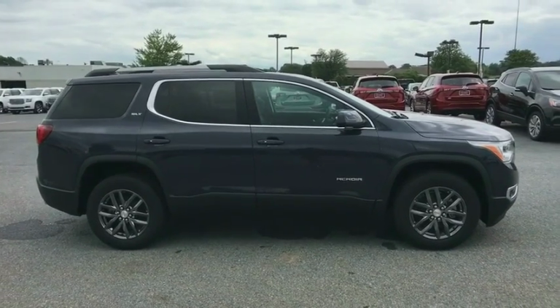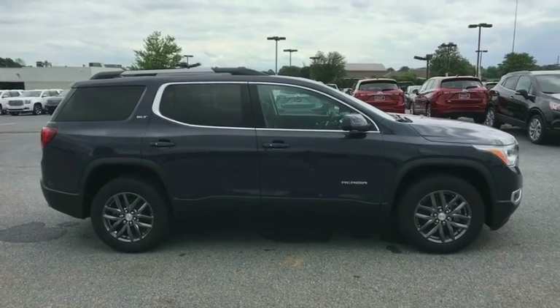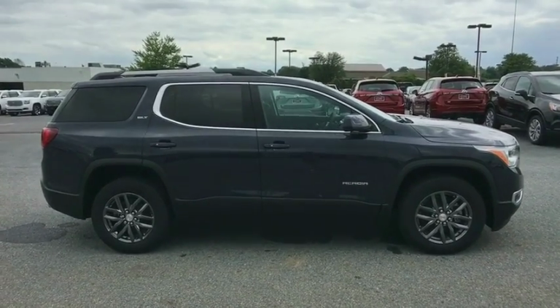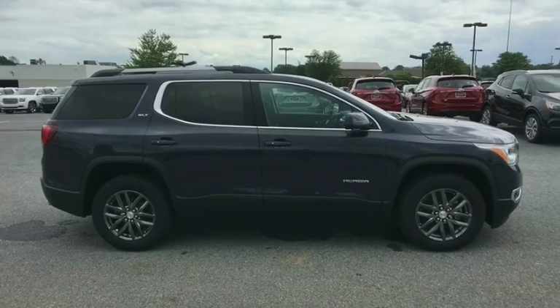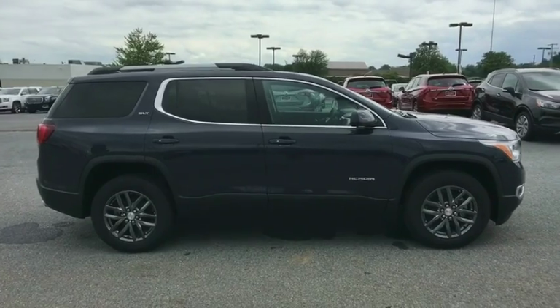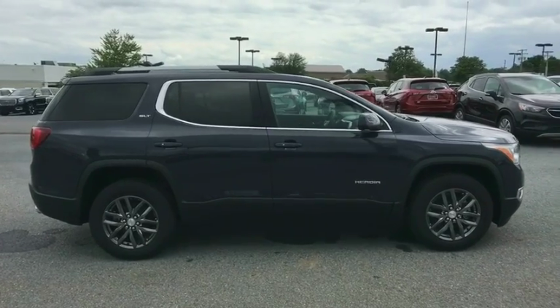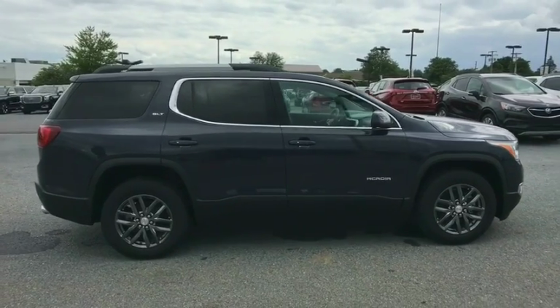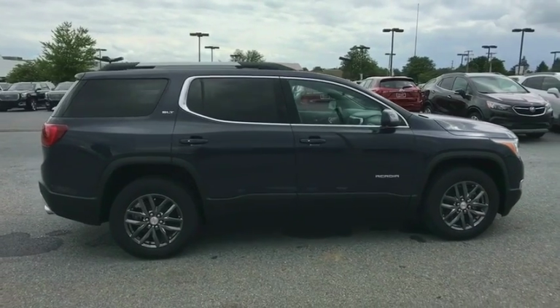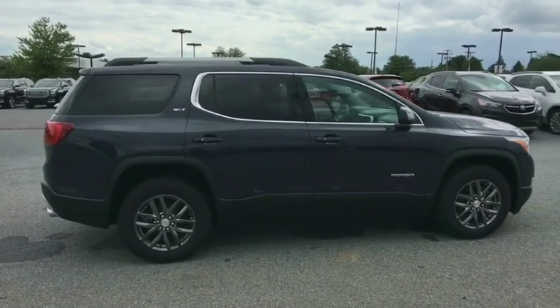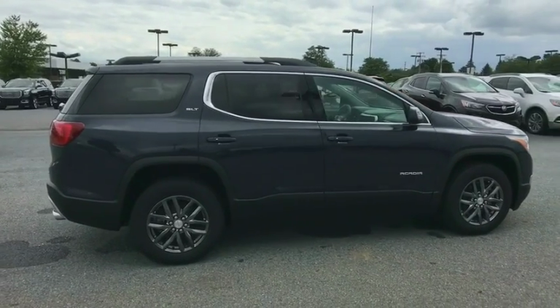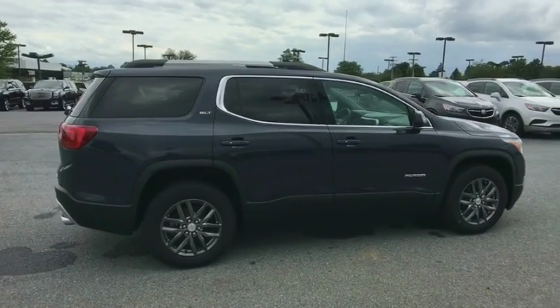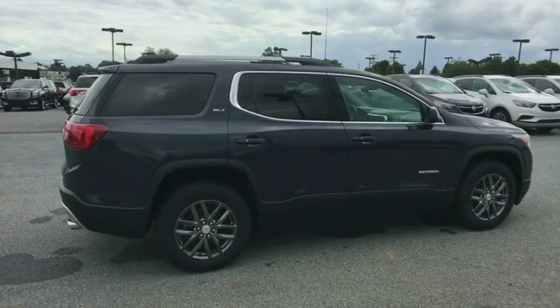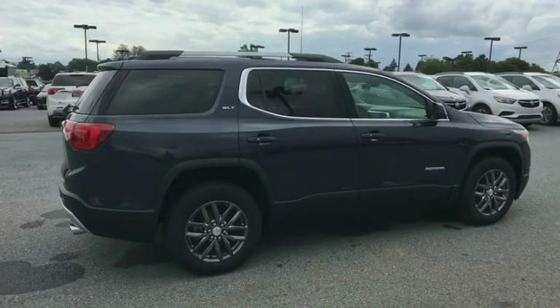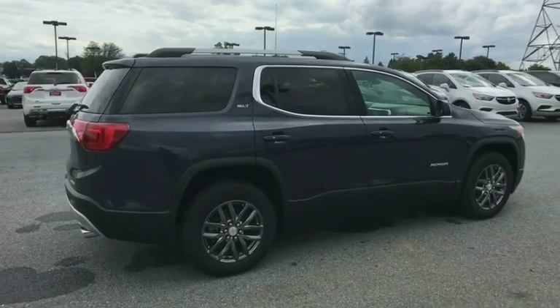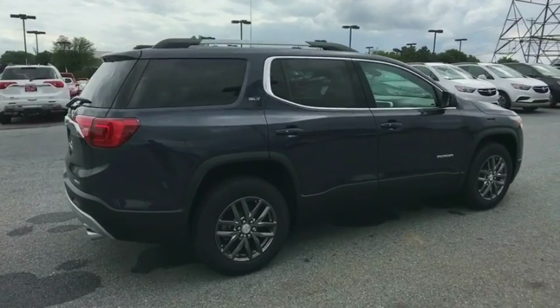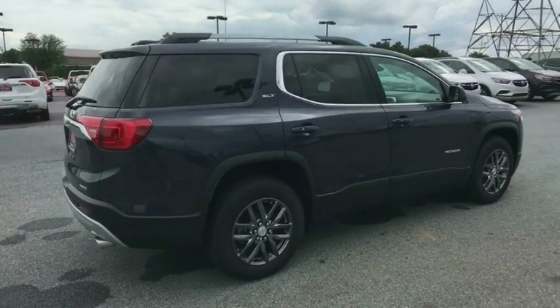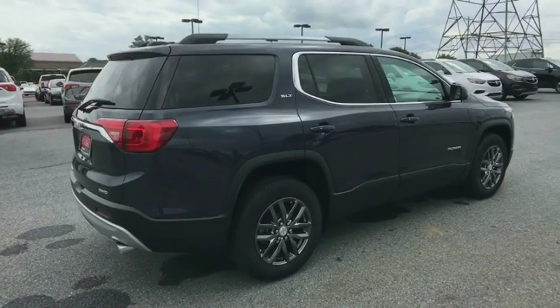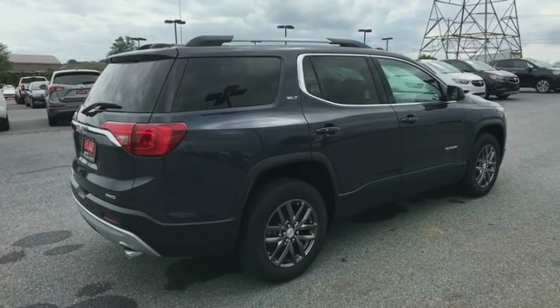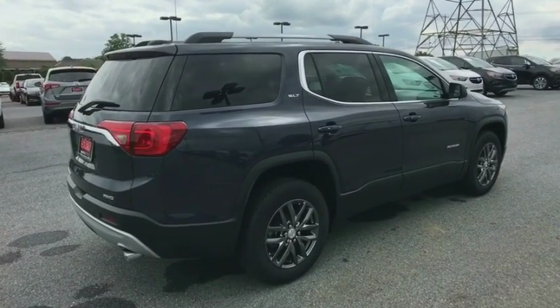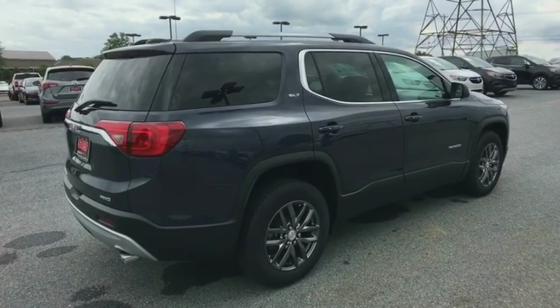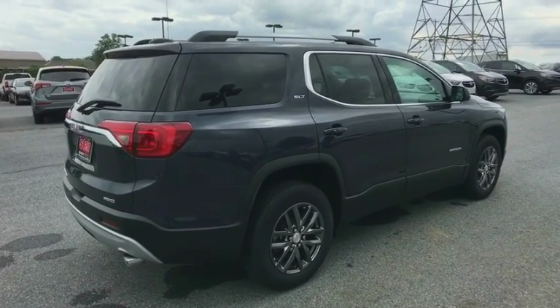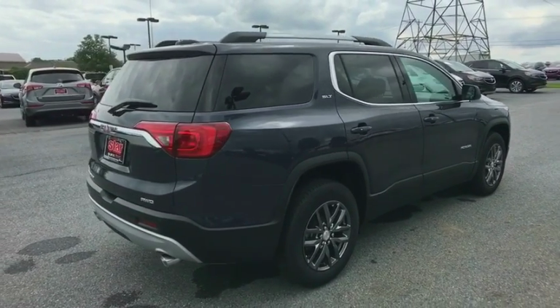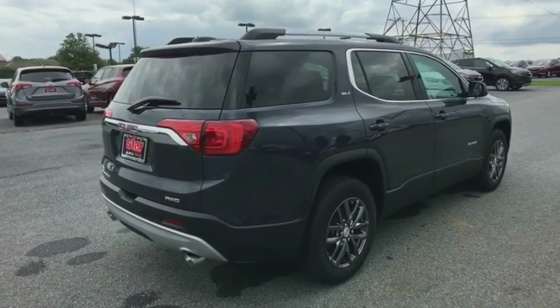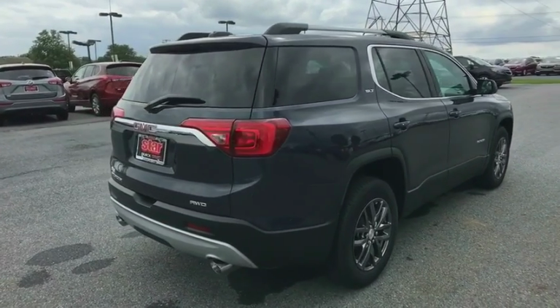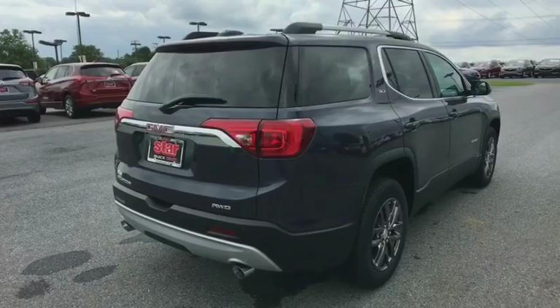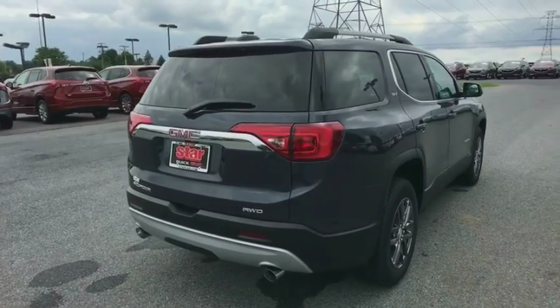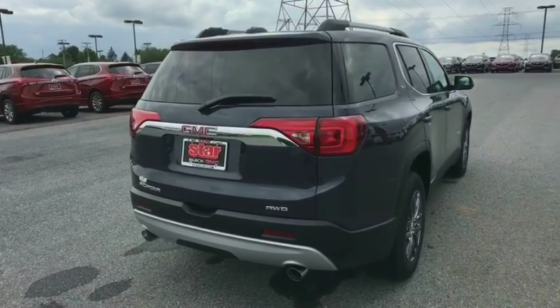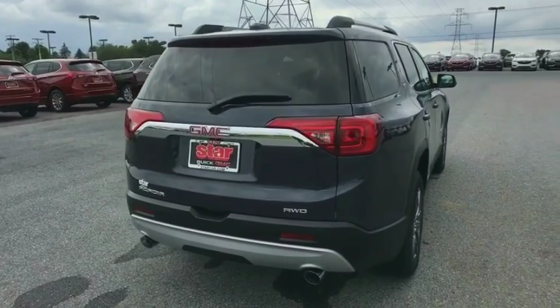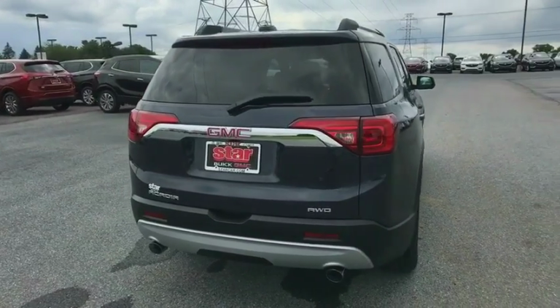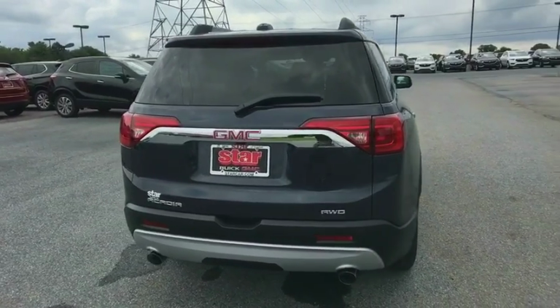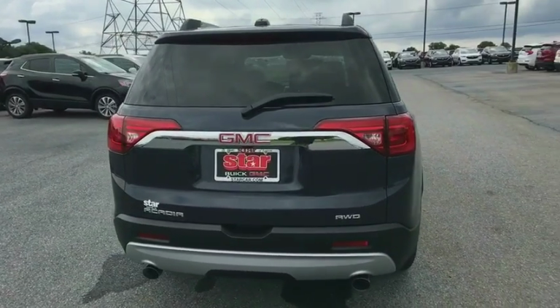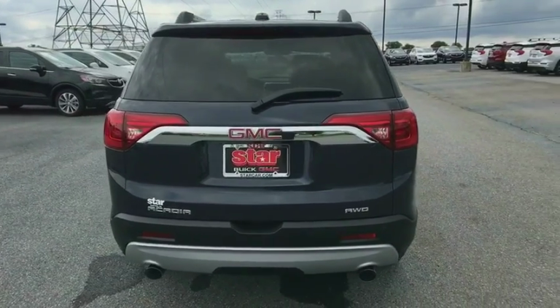Here are some of this vehicle's great options: power passenger seat, Bose sound system, traction control, power liftgate, dual airbags, power steering, four-wheel disc brakes, universal garage door opener, eight speakers, electronic stability control.